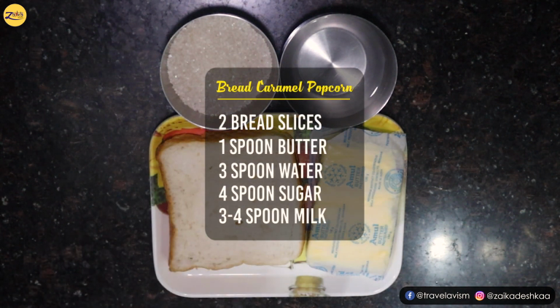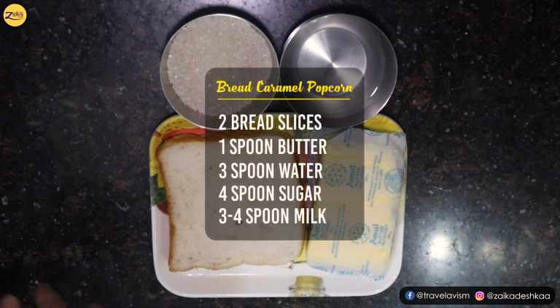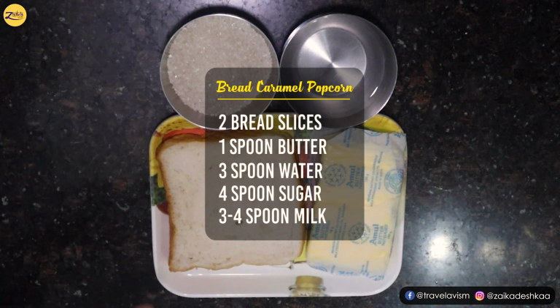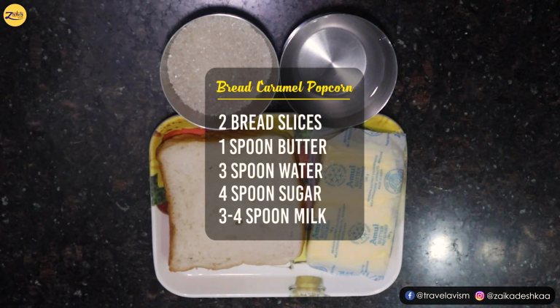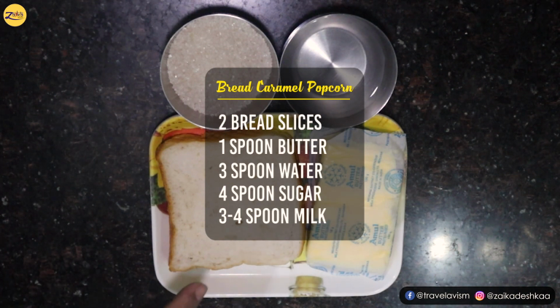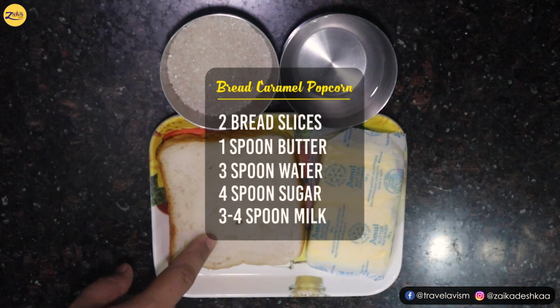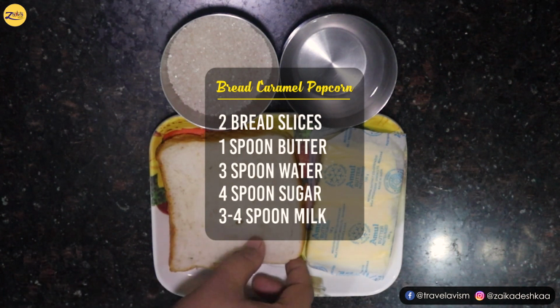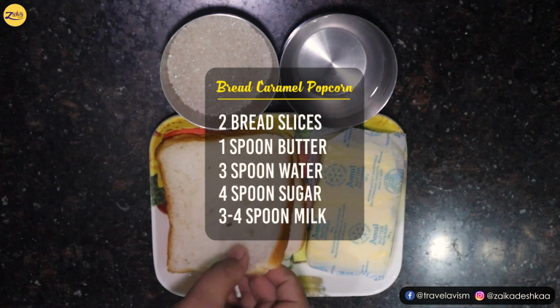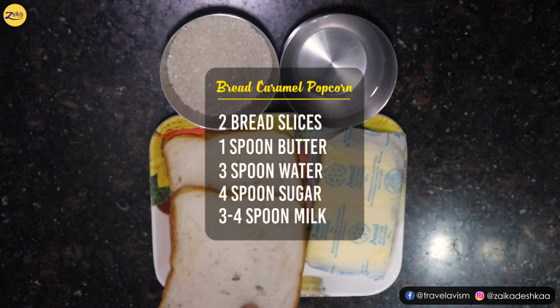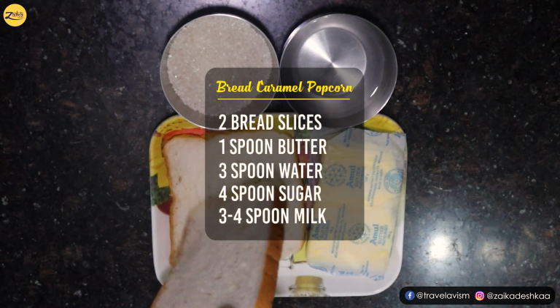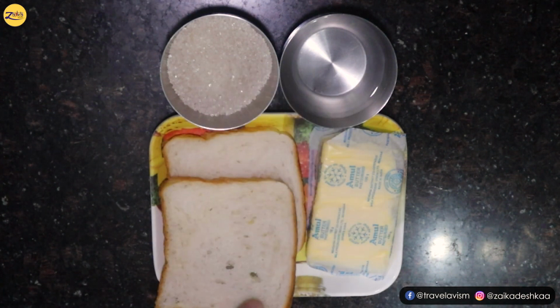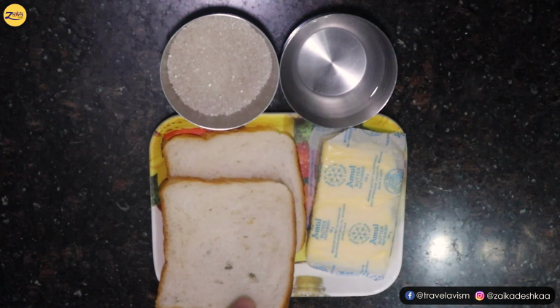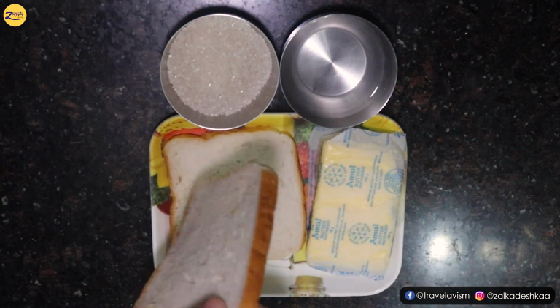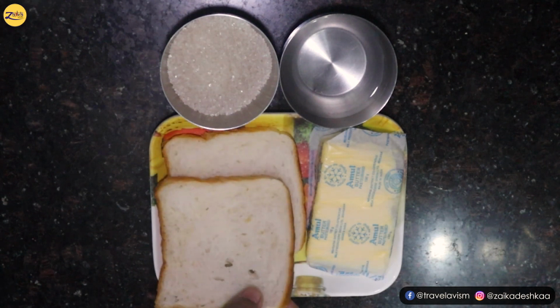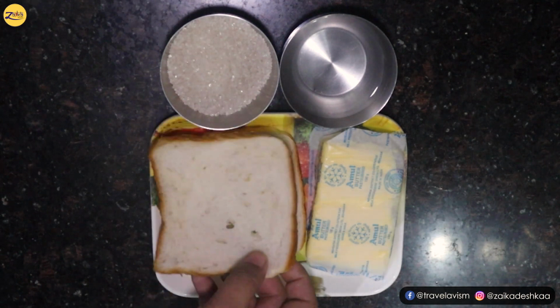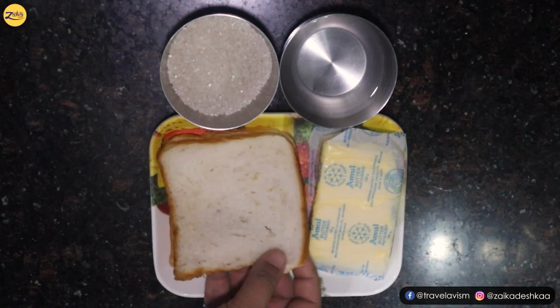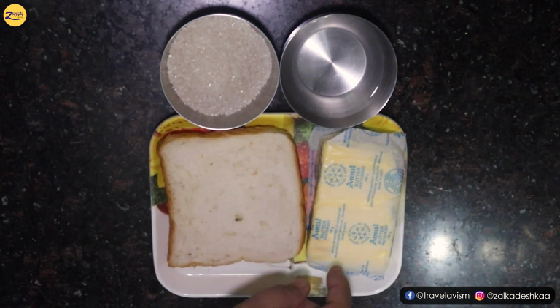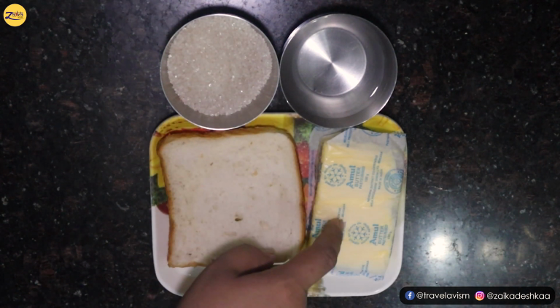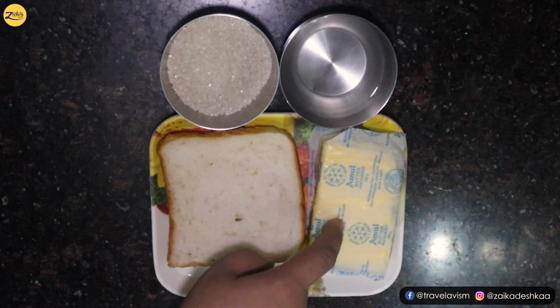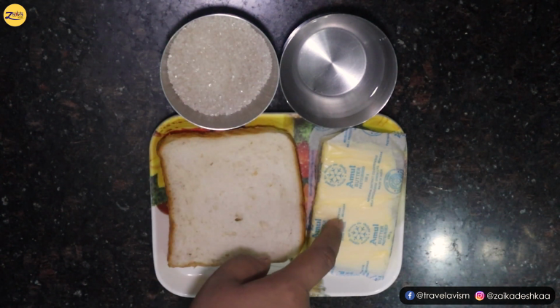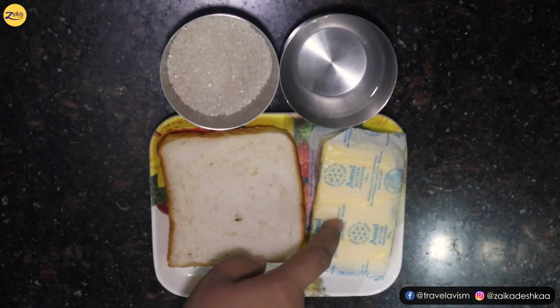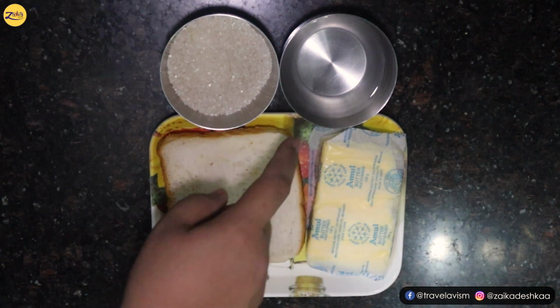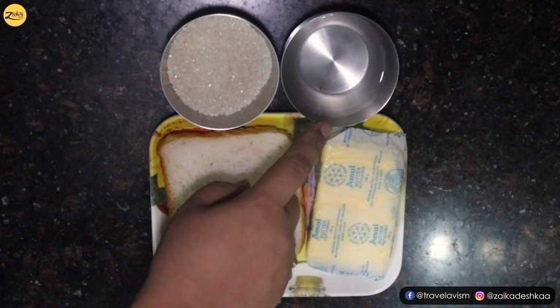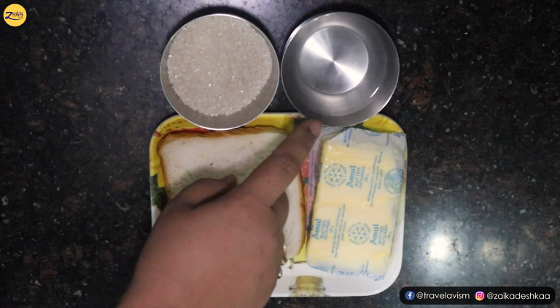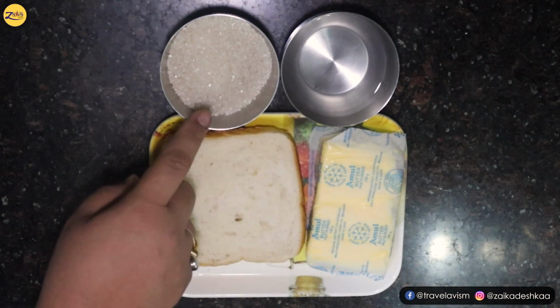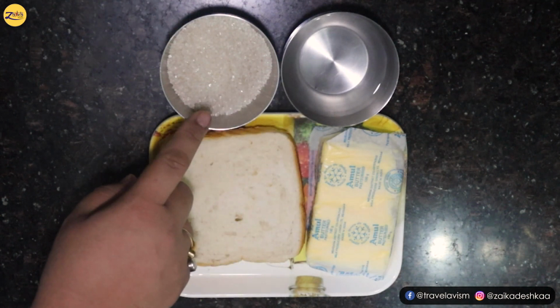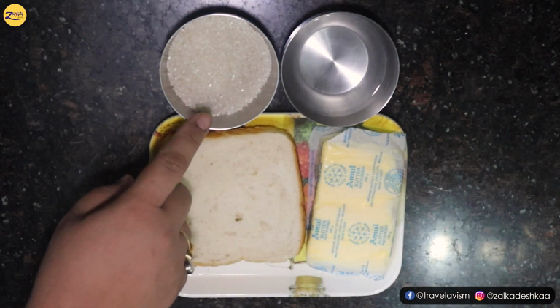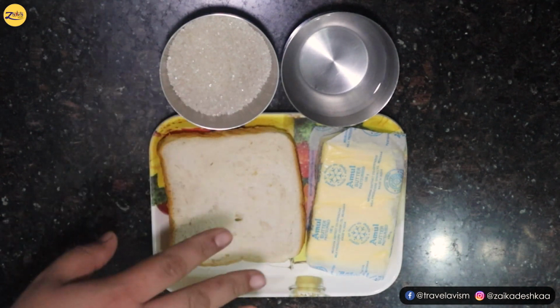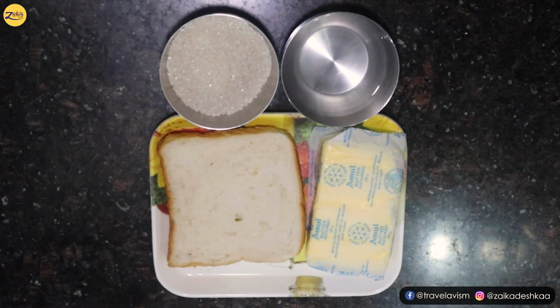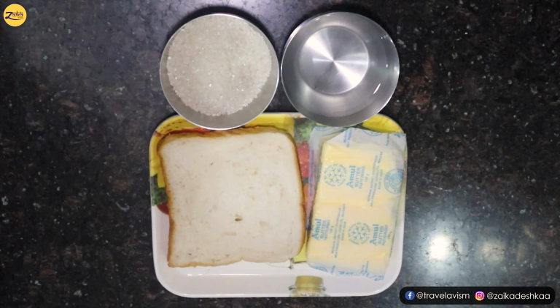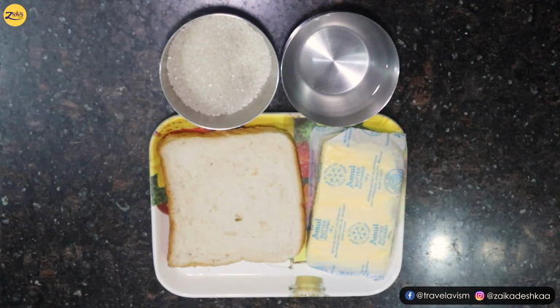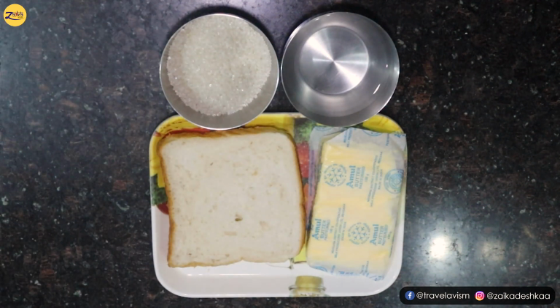I have two bread slices. You can use white bread or brown bread — anything works. We have brought butter, water, and sugar. There is one more ingredient we will tell you about later.